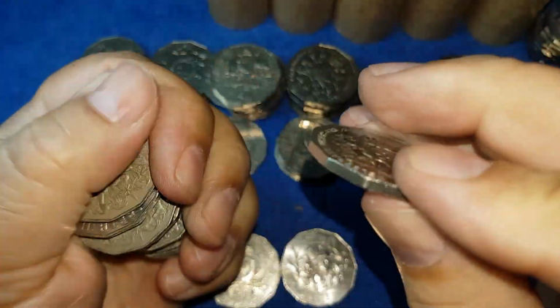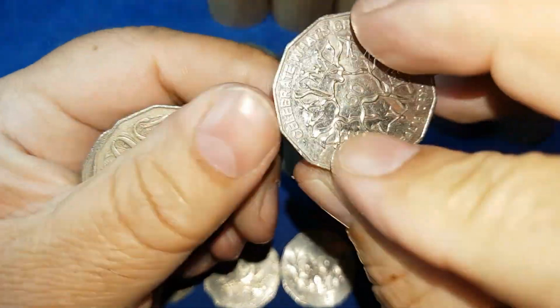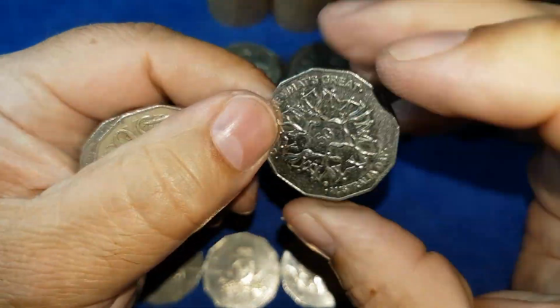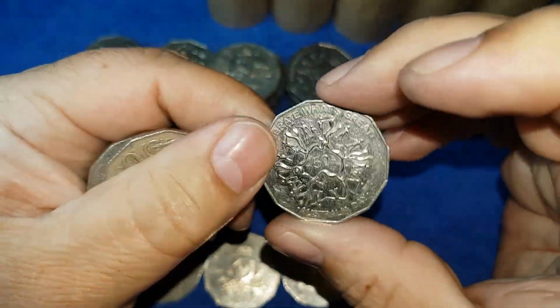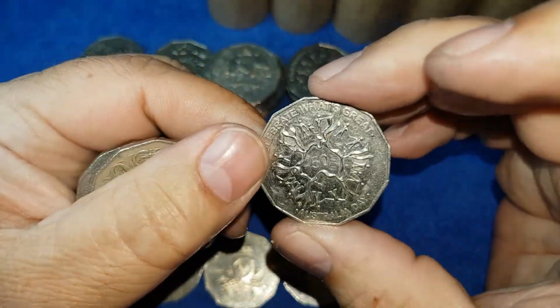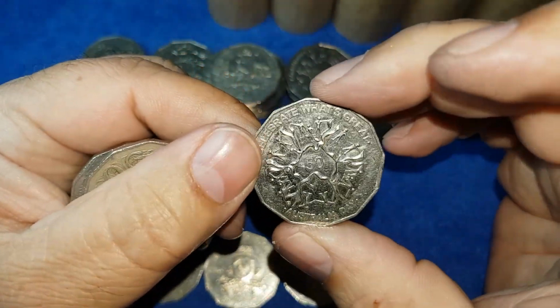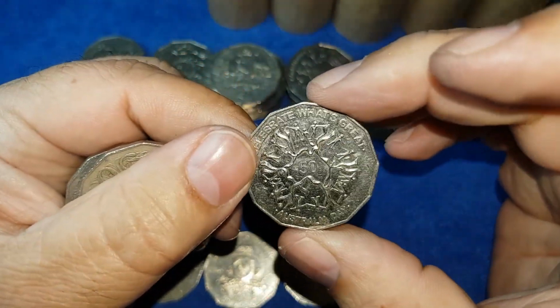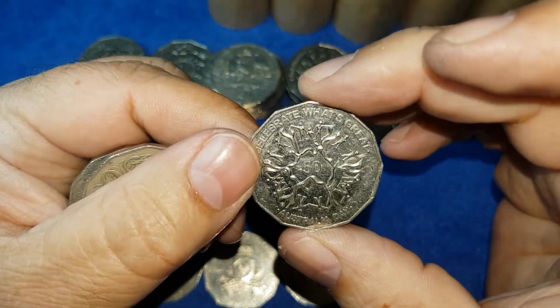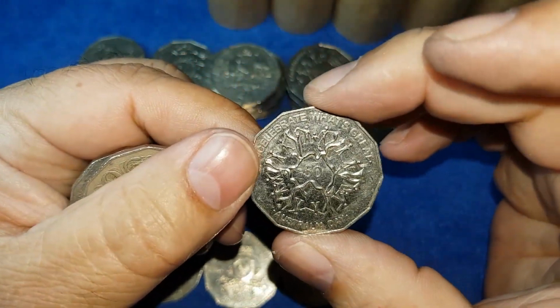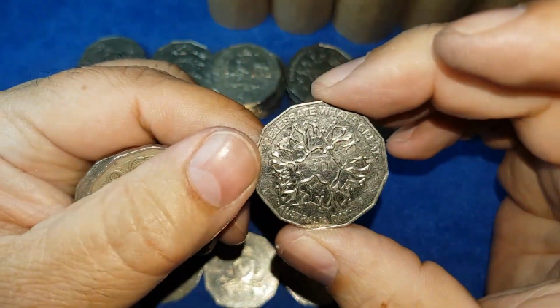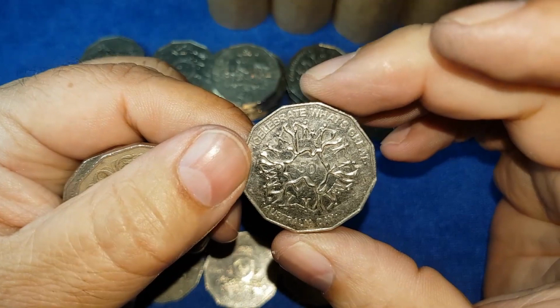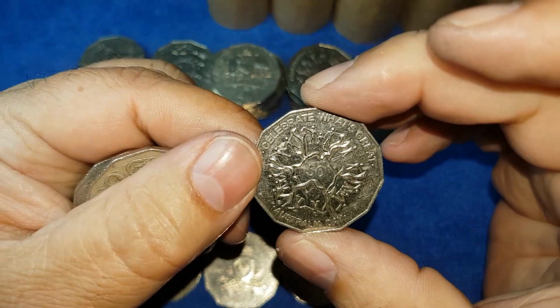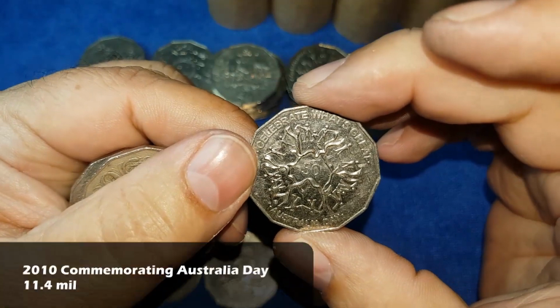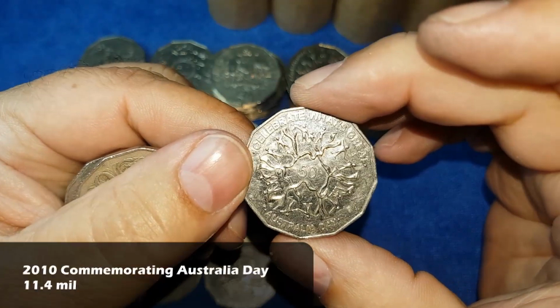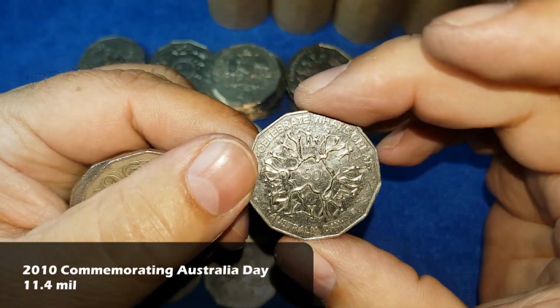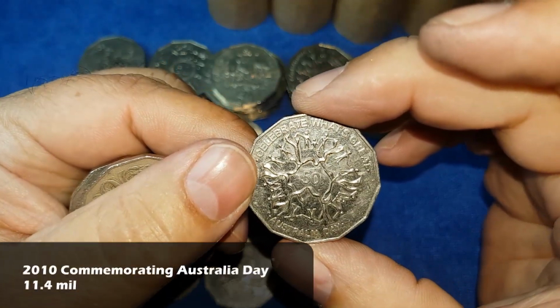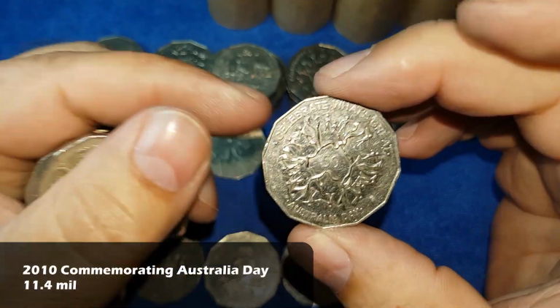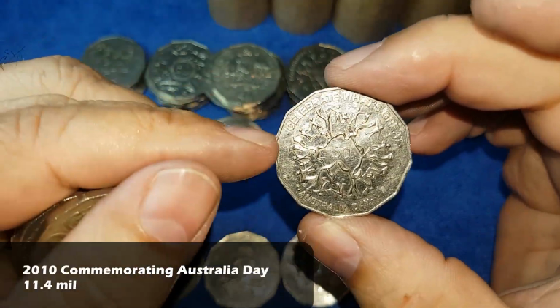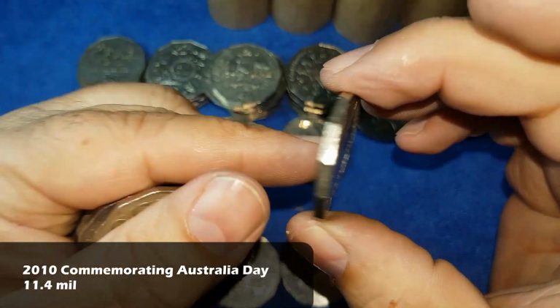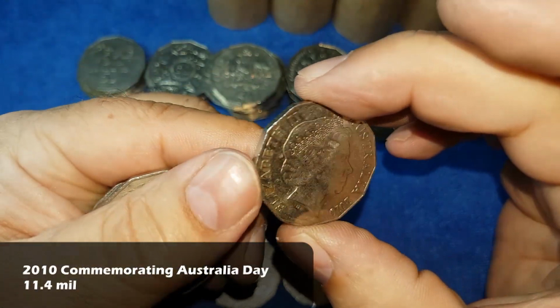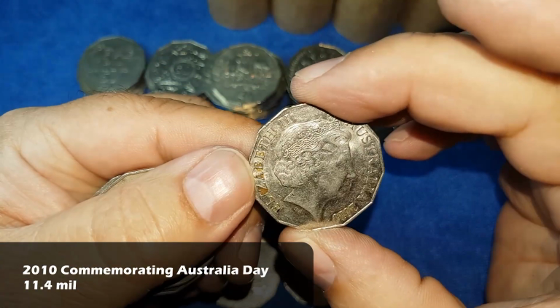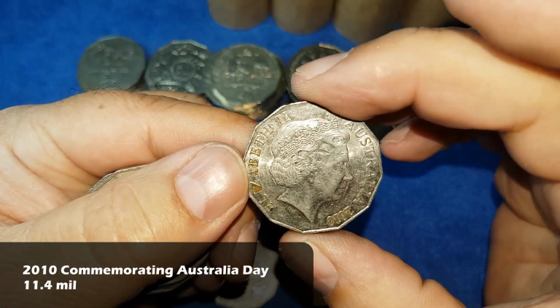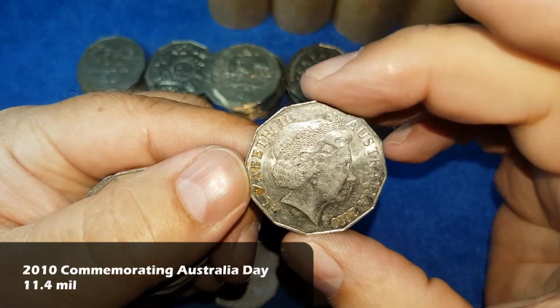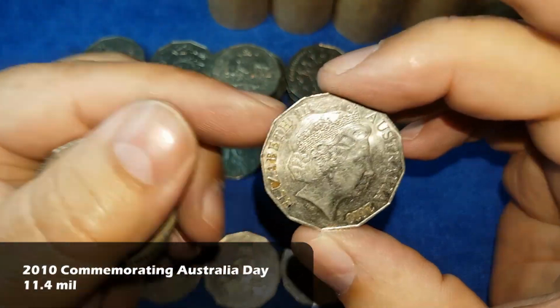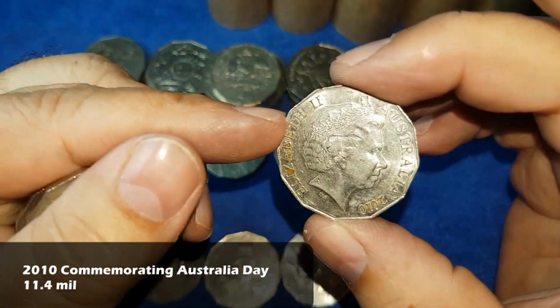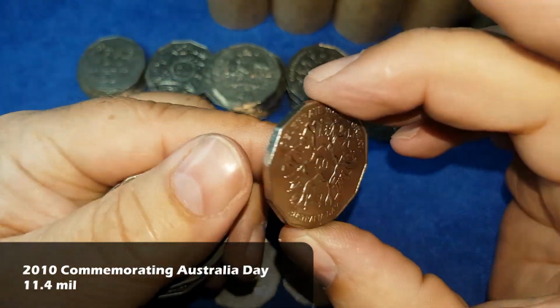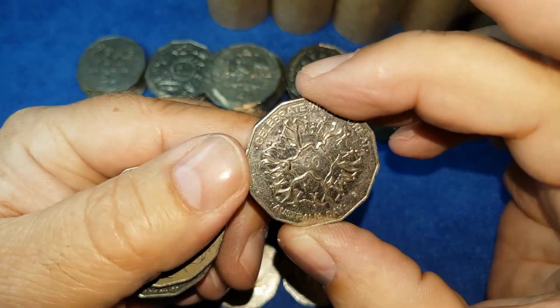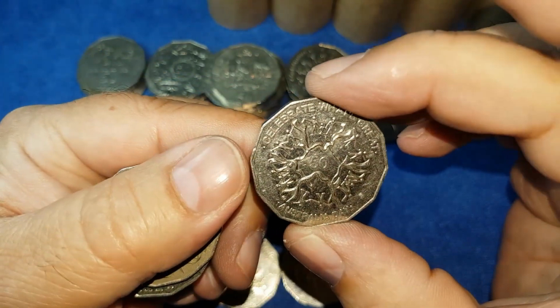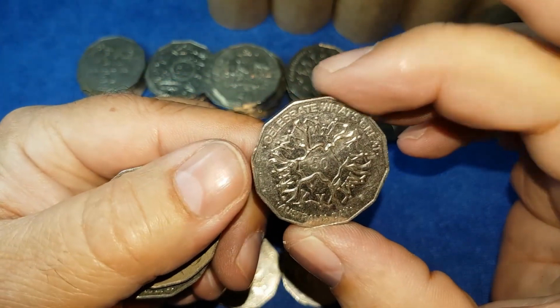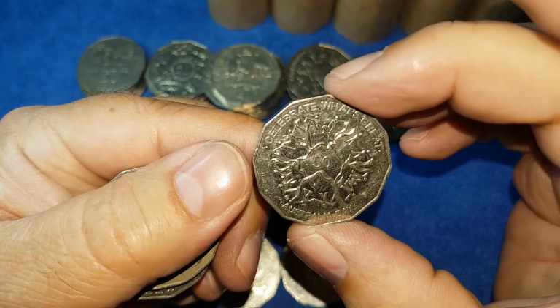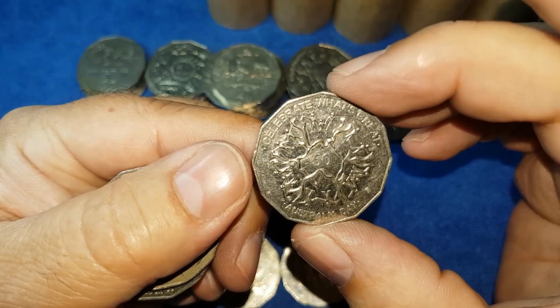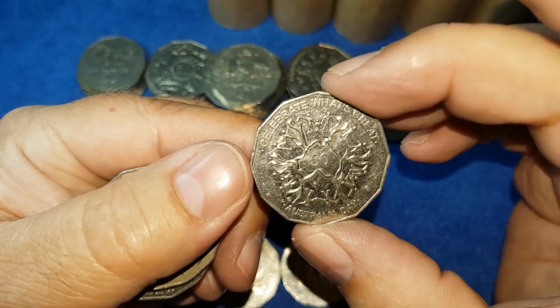For the first time today we have the 2010 Celebrate What's Great — an Australia Day celebration coin.